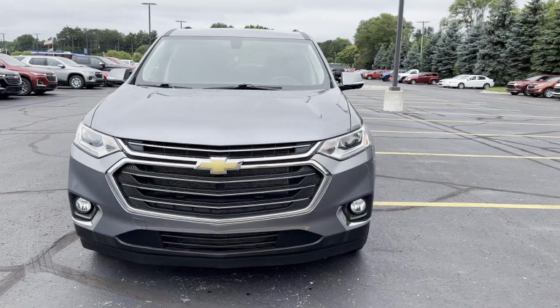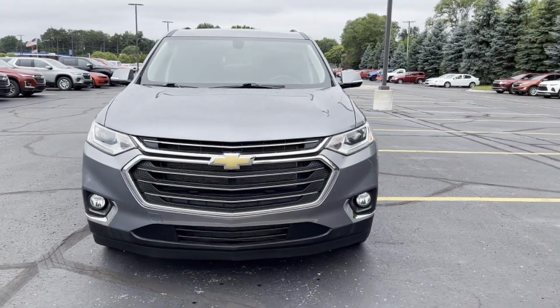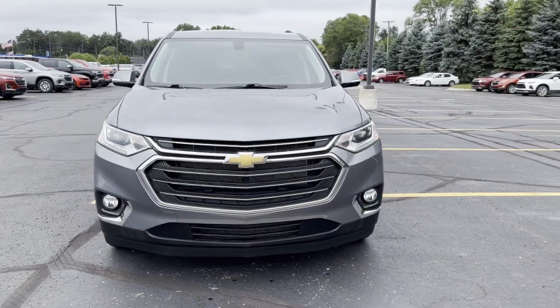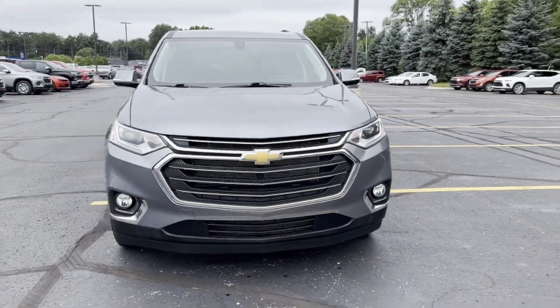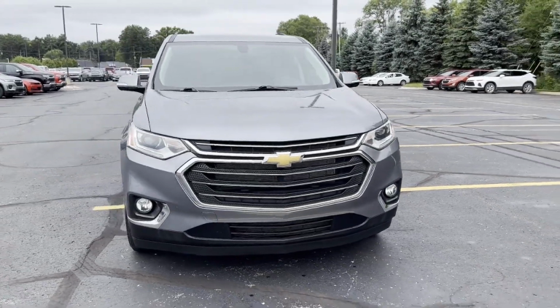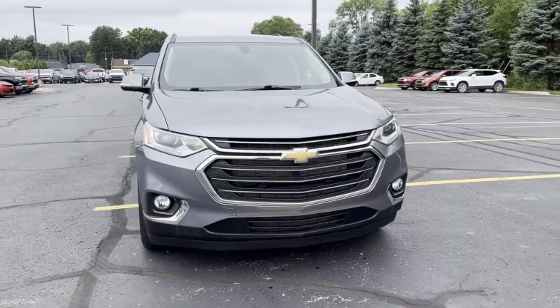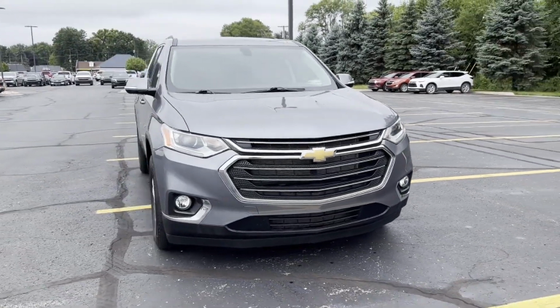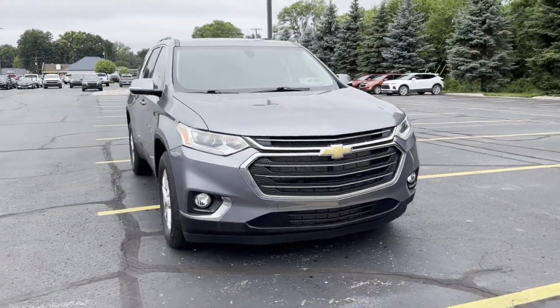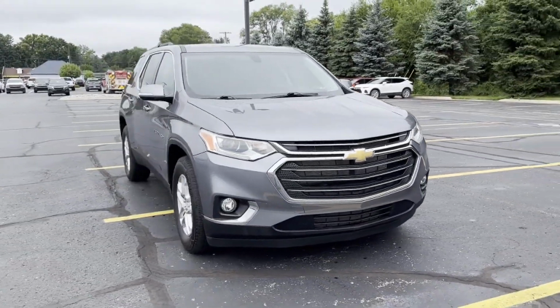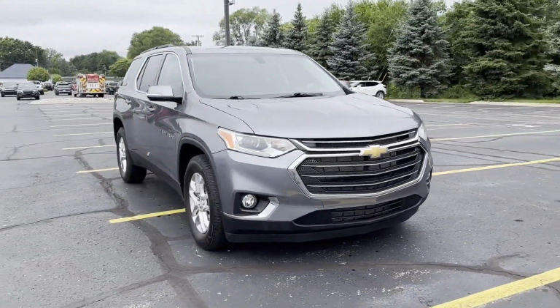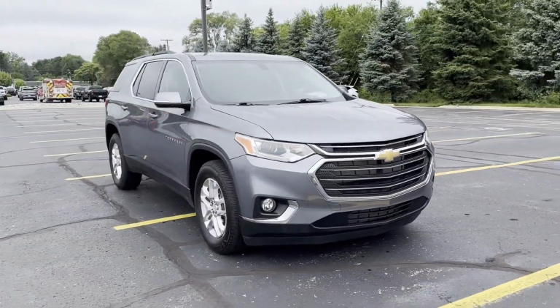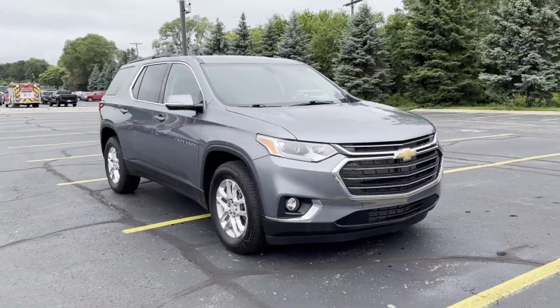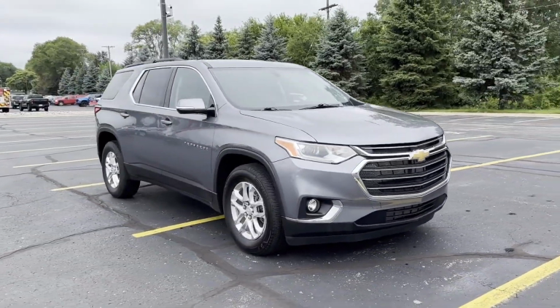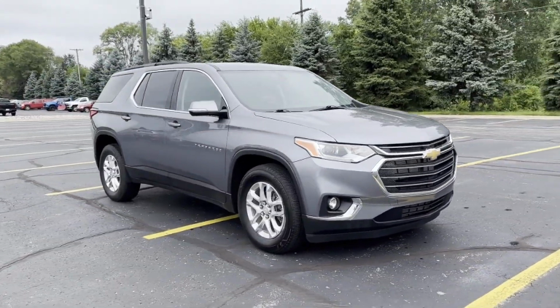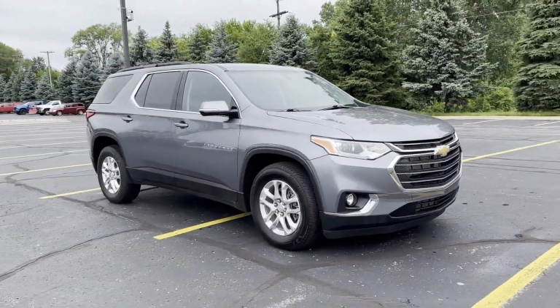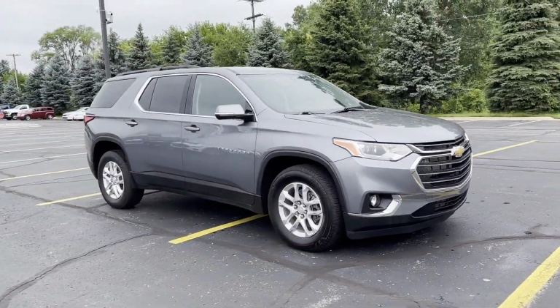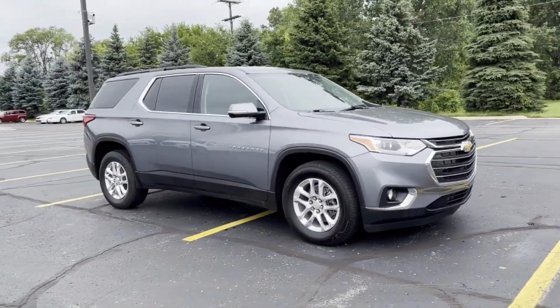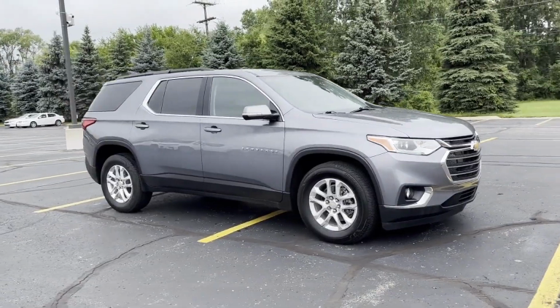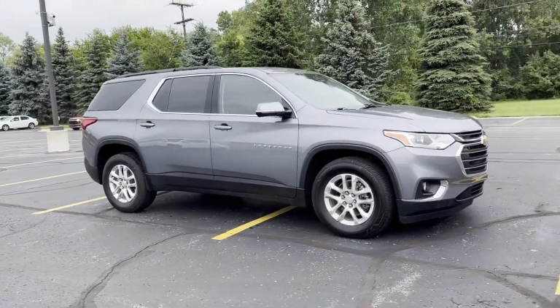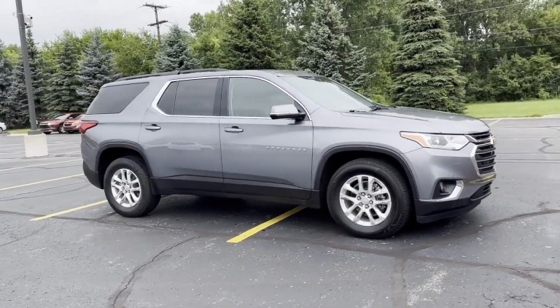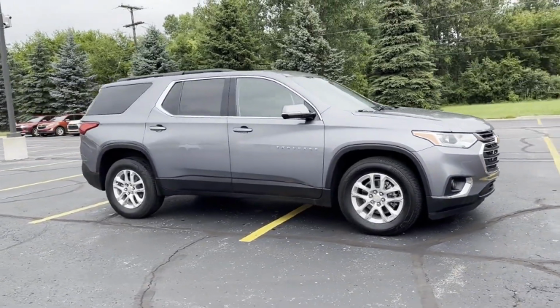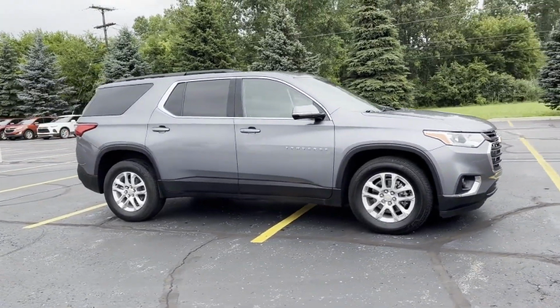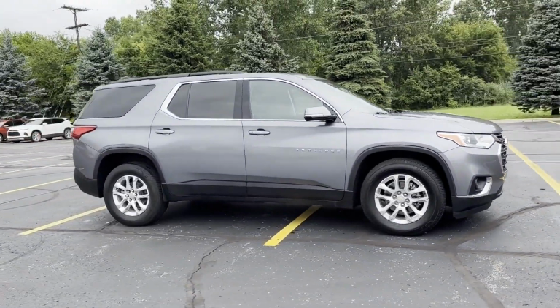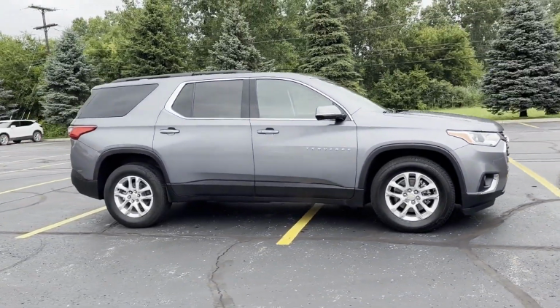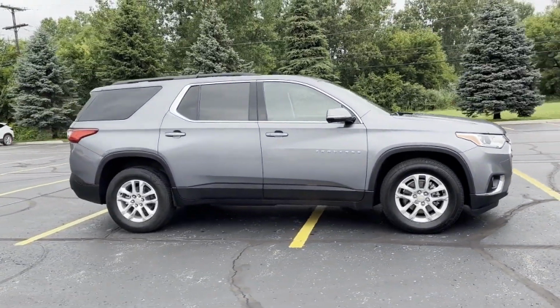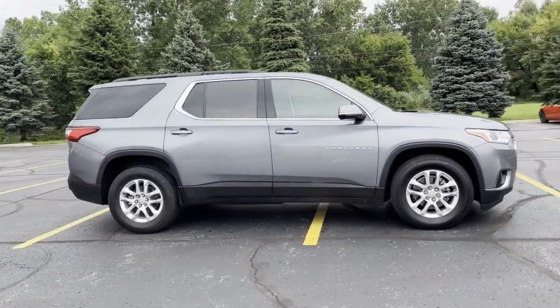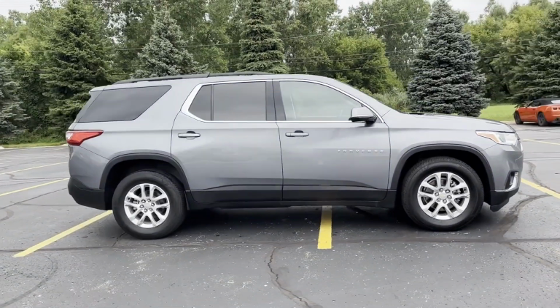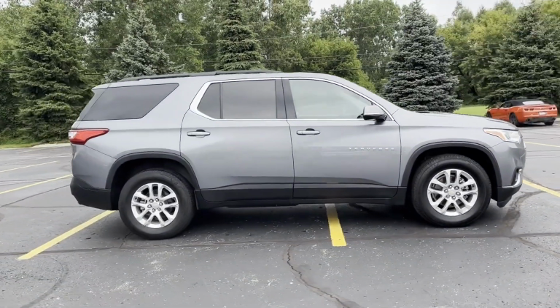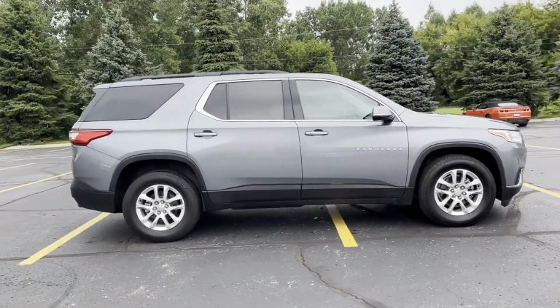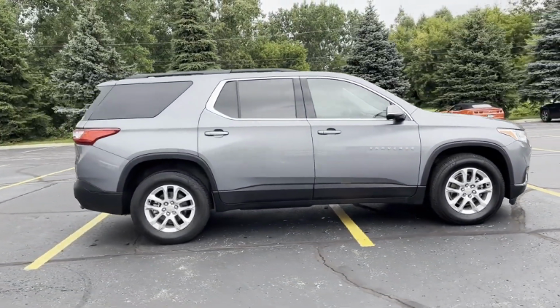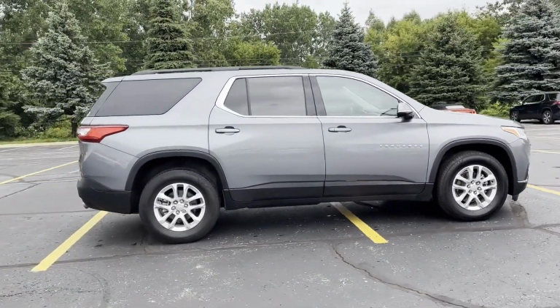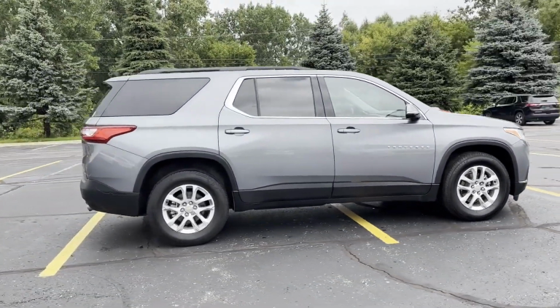2020 Chevrolet Traverse. With less than 30,000 miles on the odometer, this SUV offers space as well as power and performance.